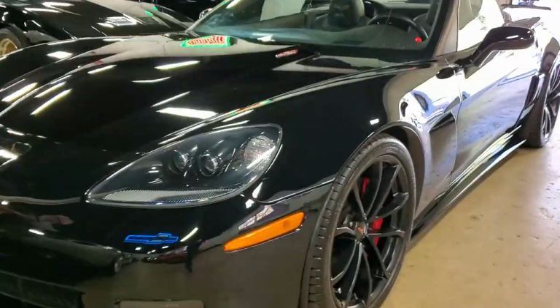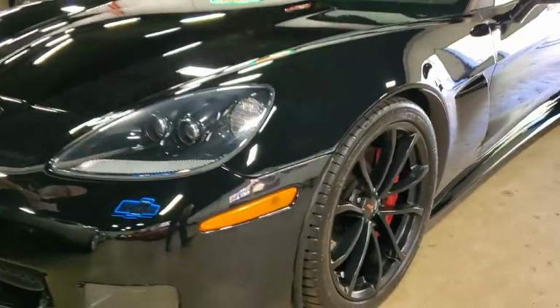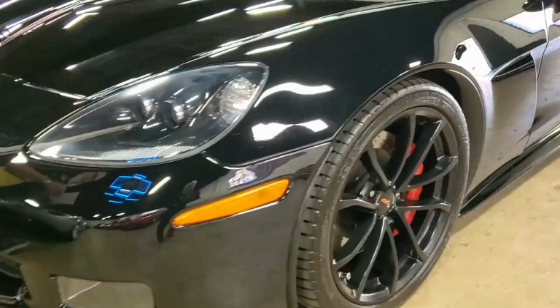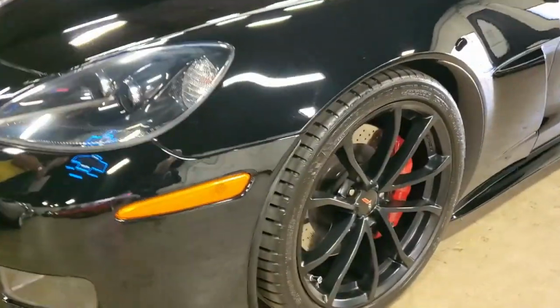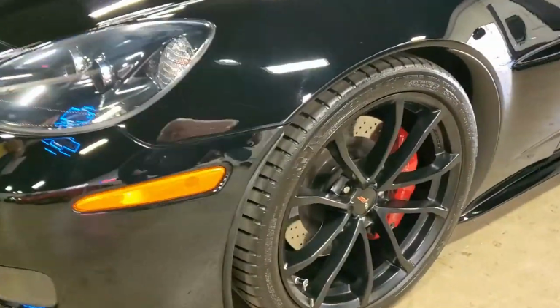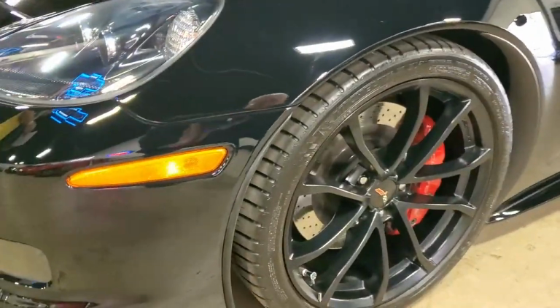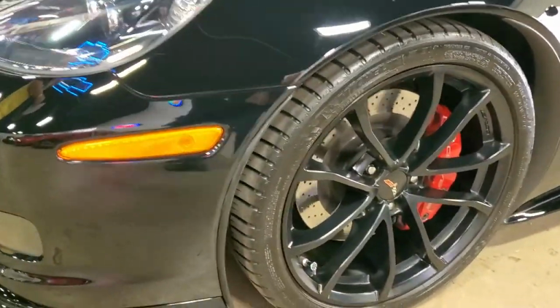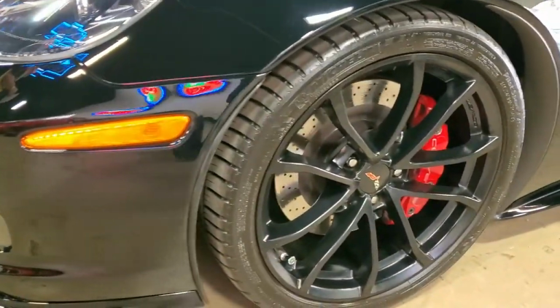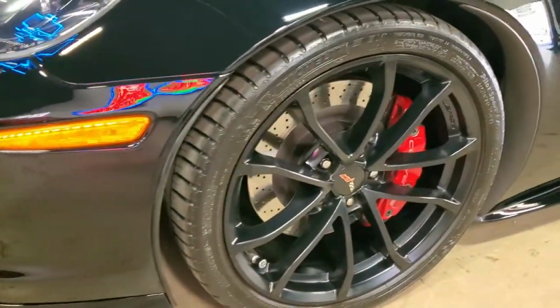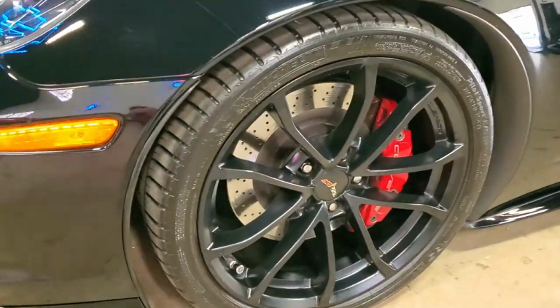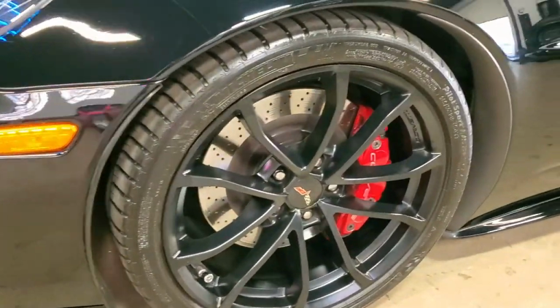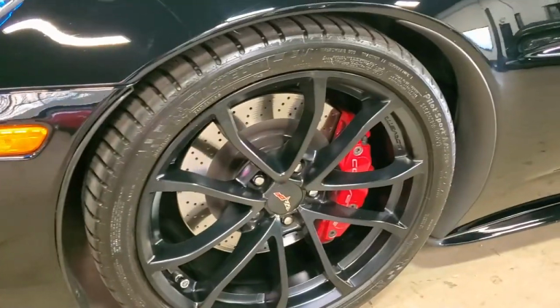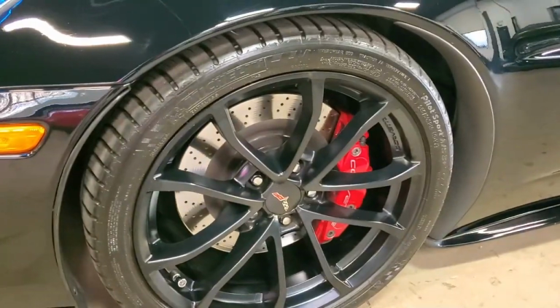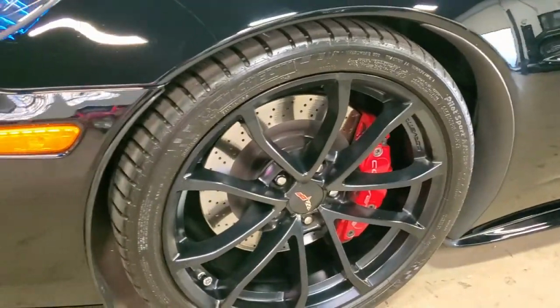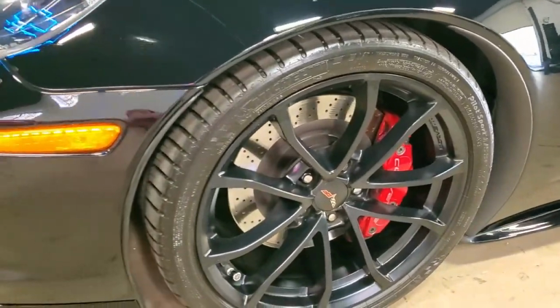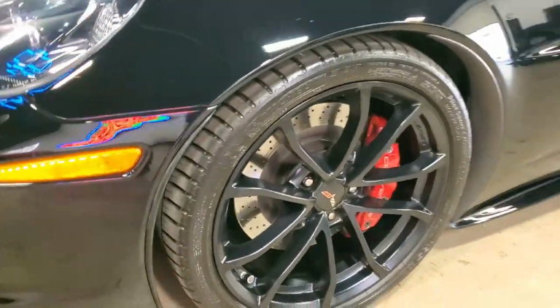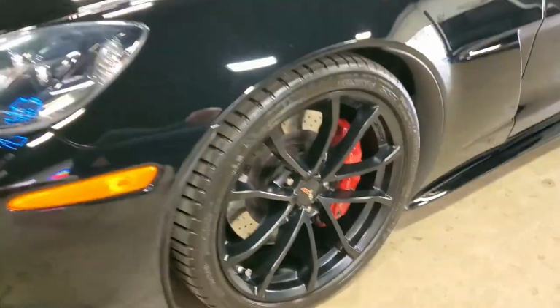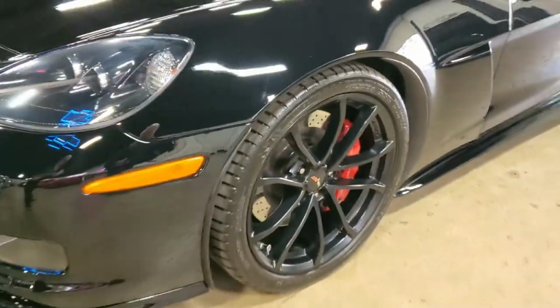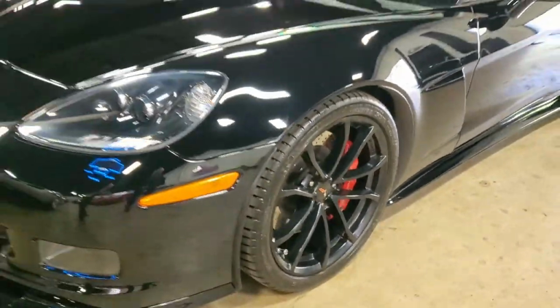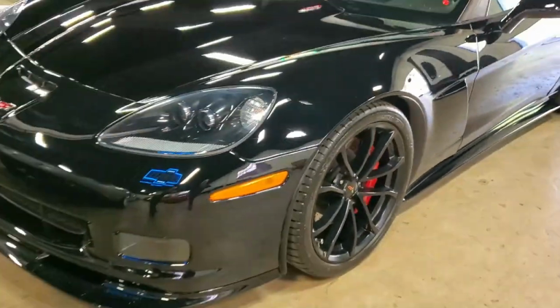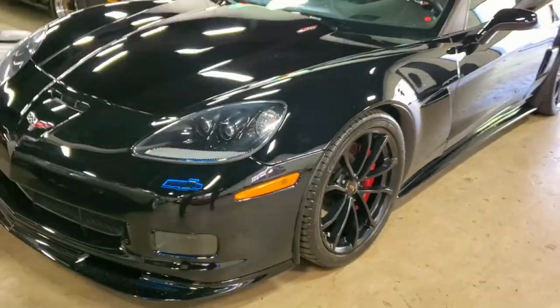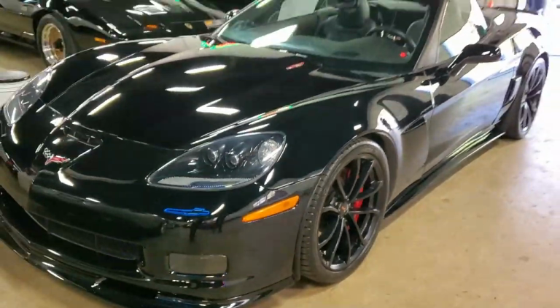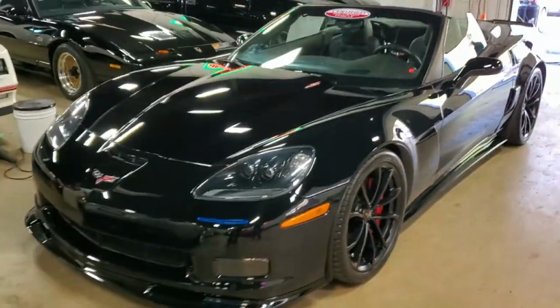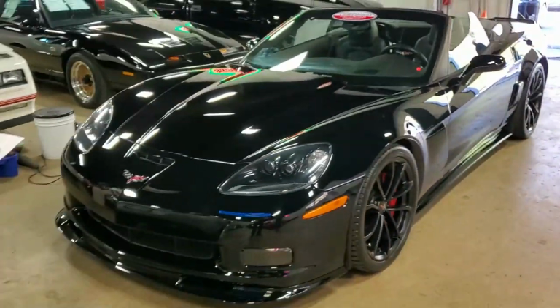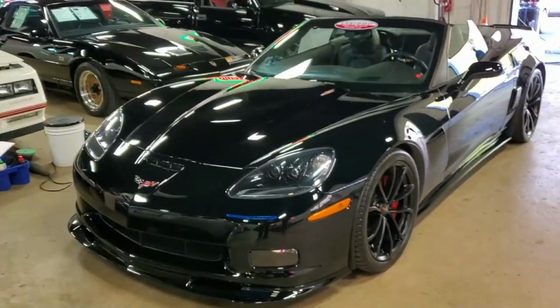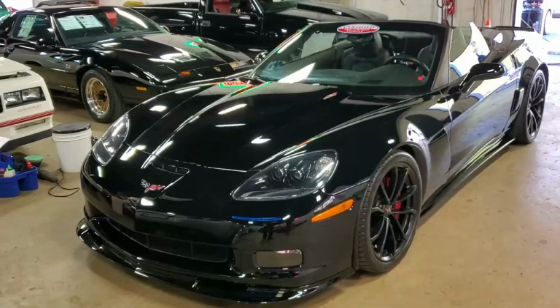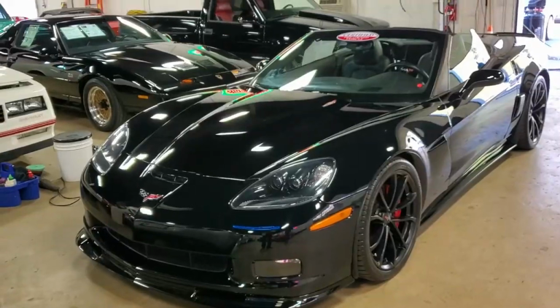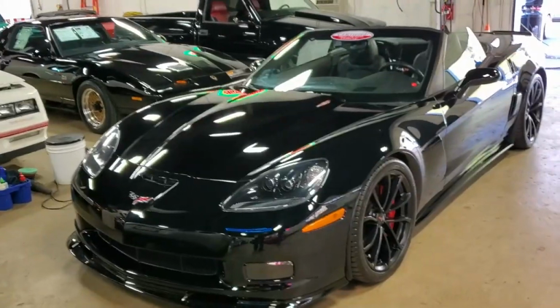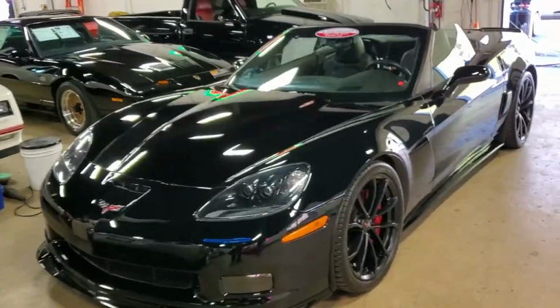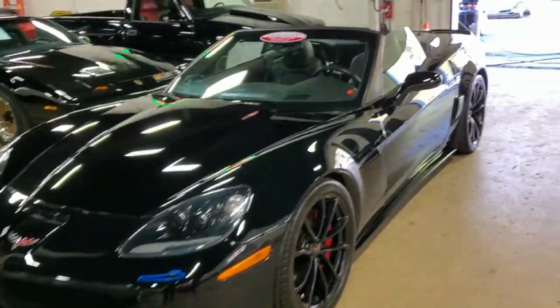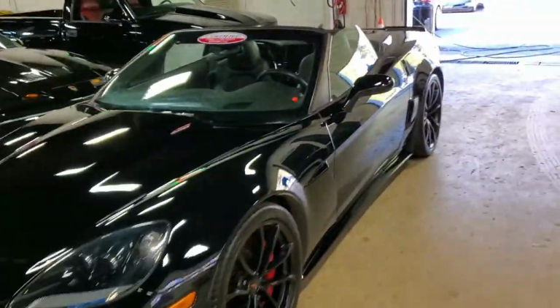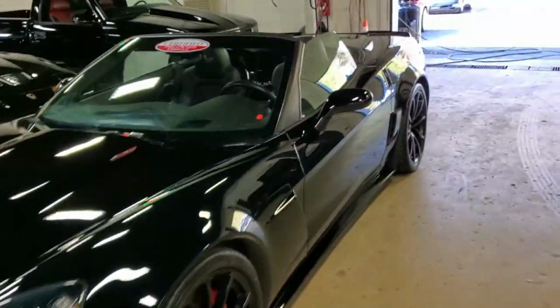It's got a power top, heads up display — this car is loaded. It's got the carbon fiber ground effects package, it's got the black cup wheels, the interior features red stitching, and the car's got red brake calipers.